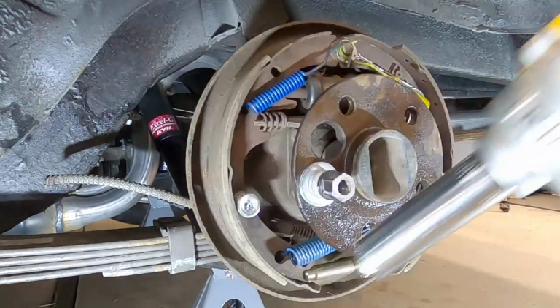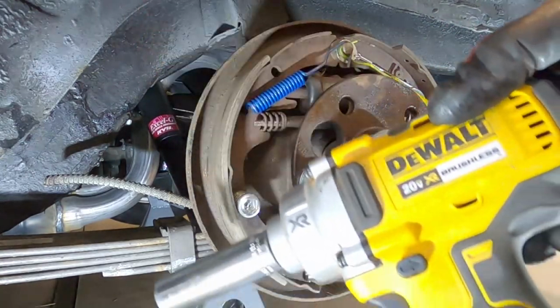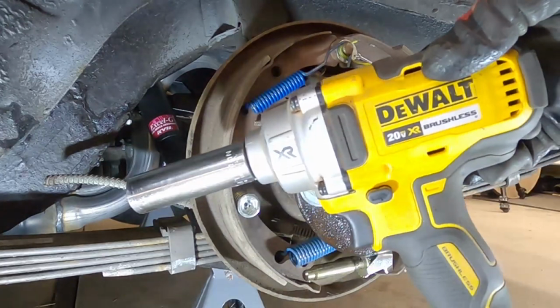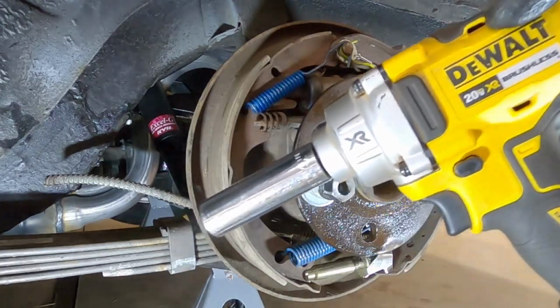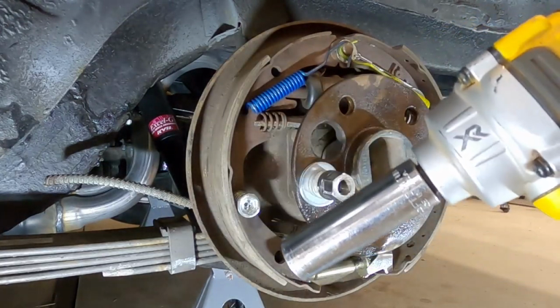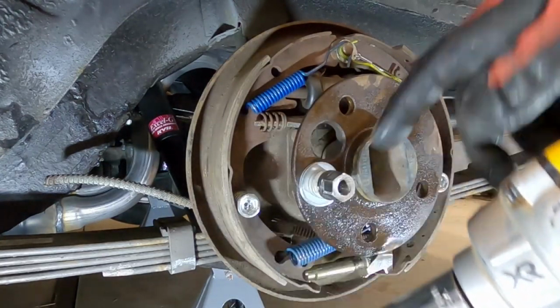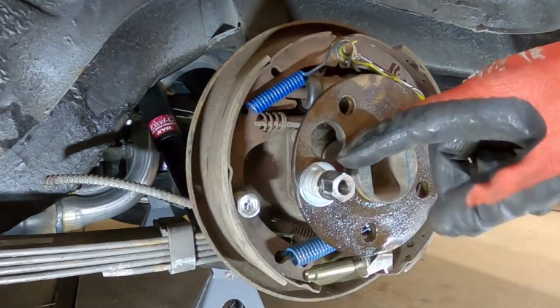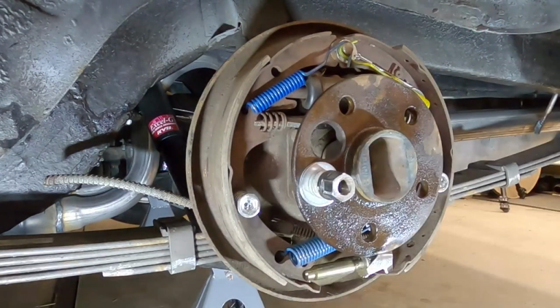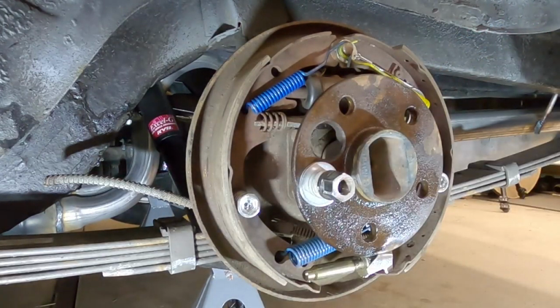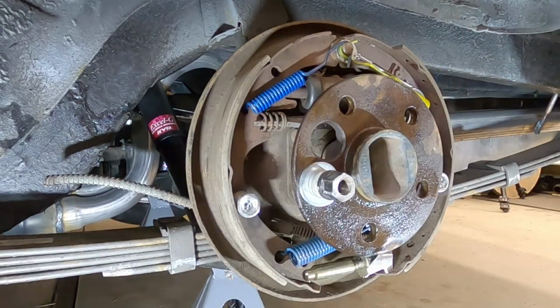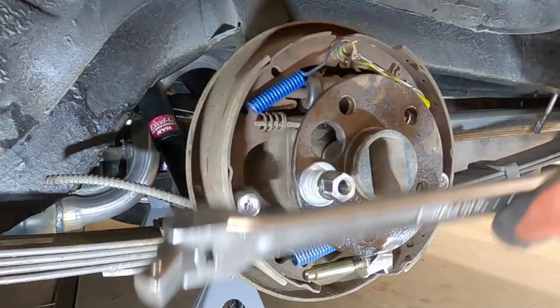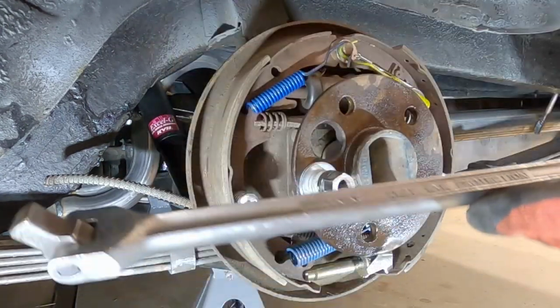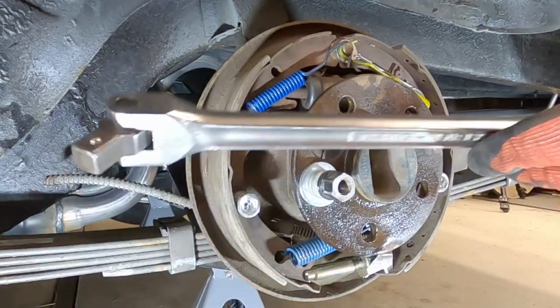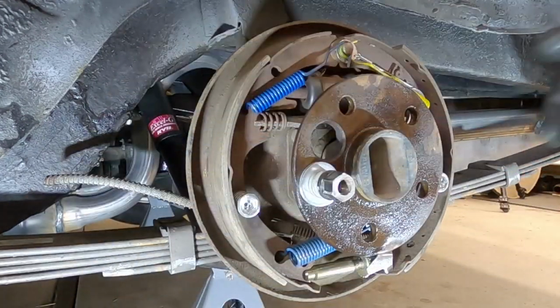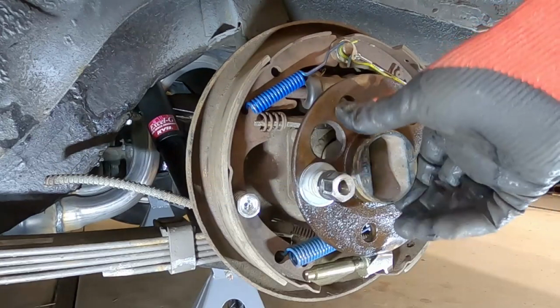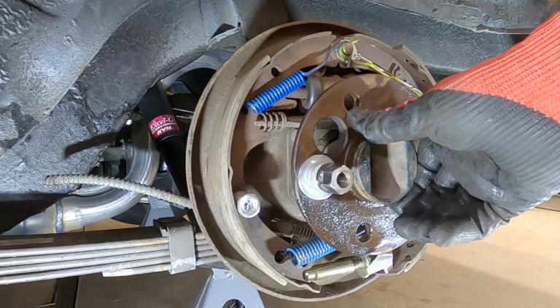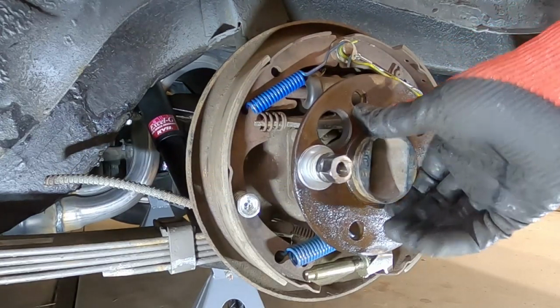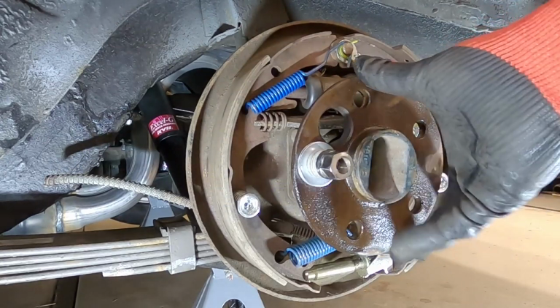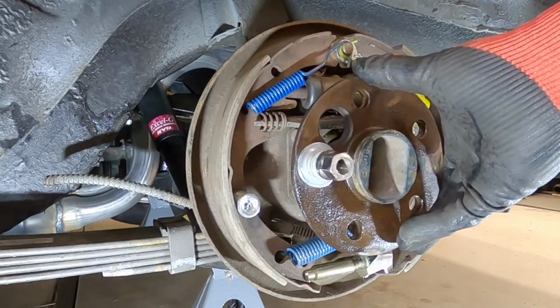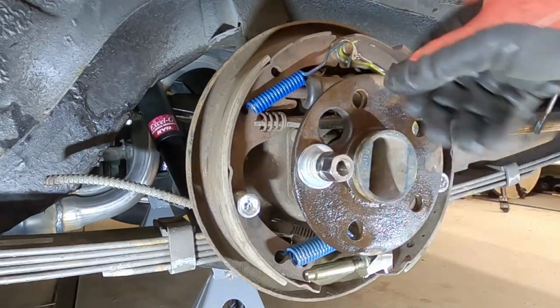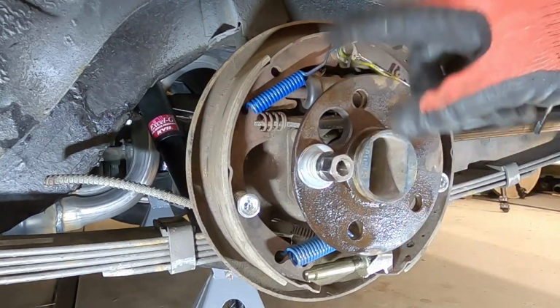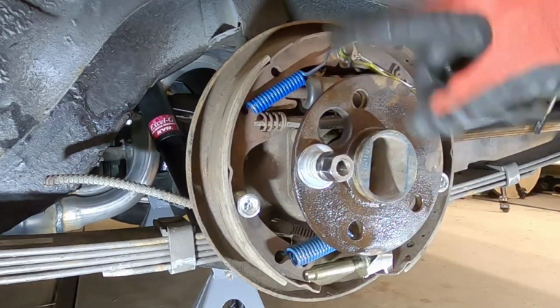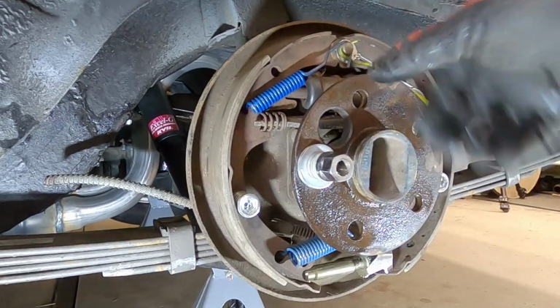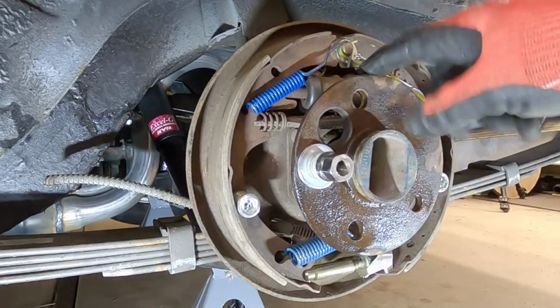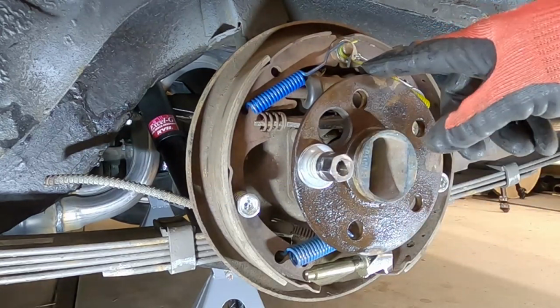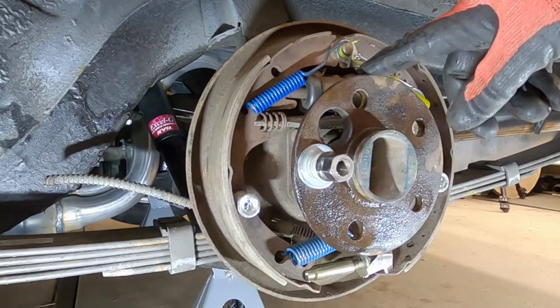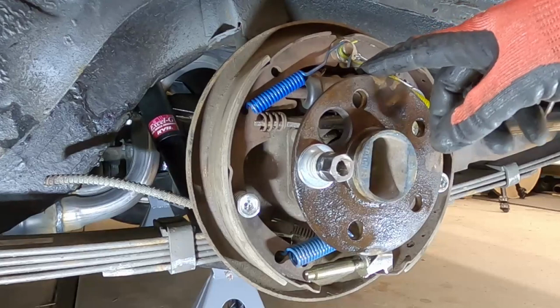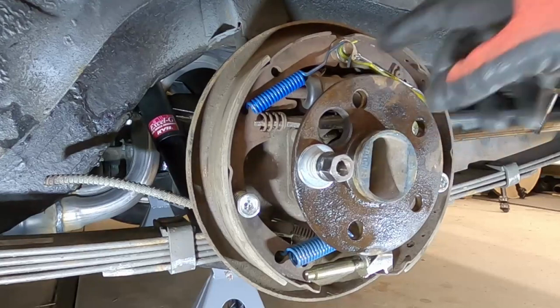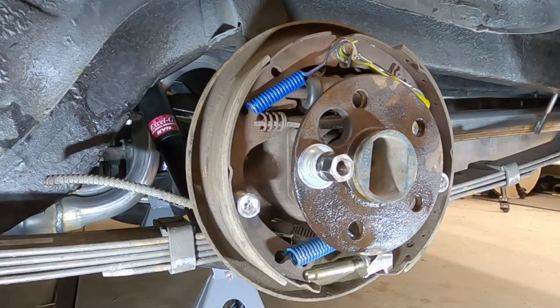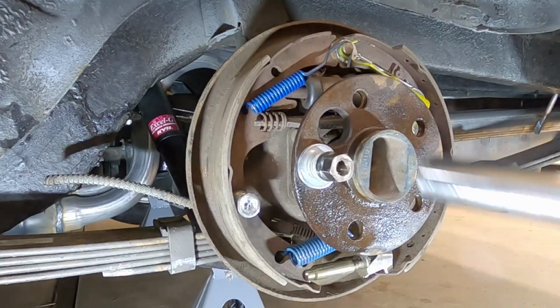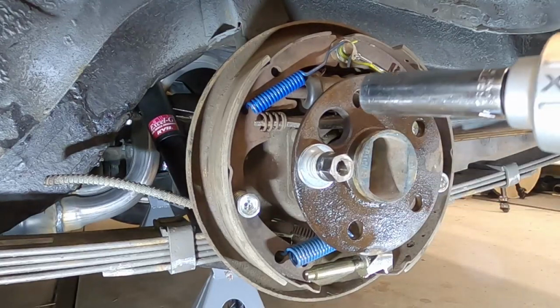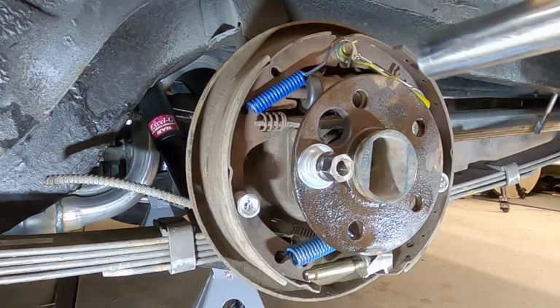Now I'm going to use an impact gun to do this. If you use a breaker bar, you're going to end up rotating this assembly. So you either have to drop the wheel on the other side so this won't rotate, or see if you can get something like an impact gun.